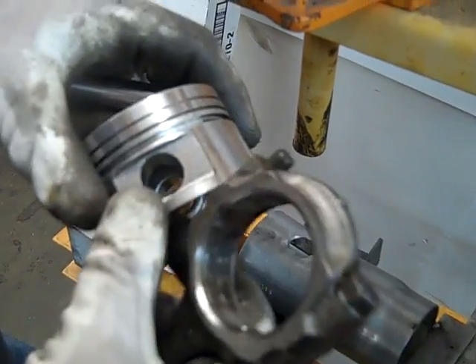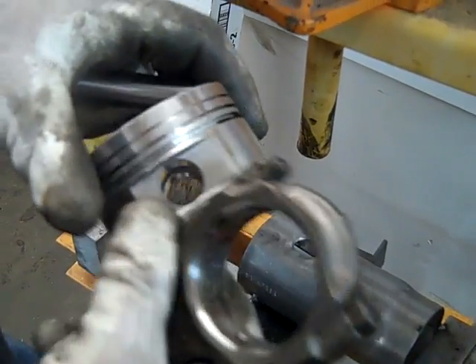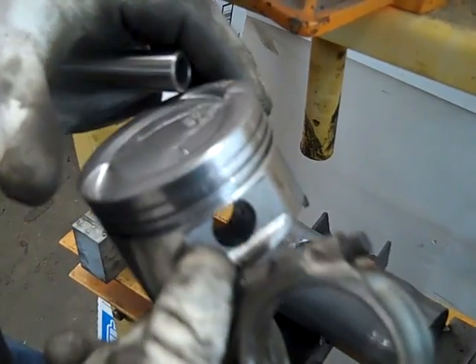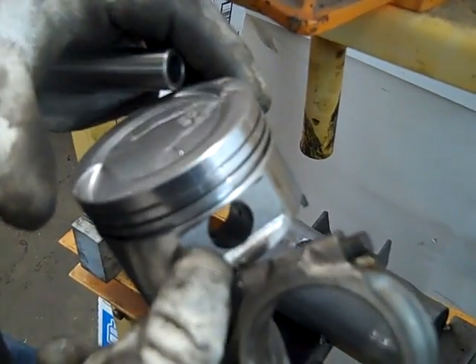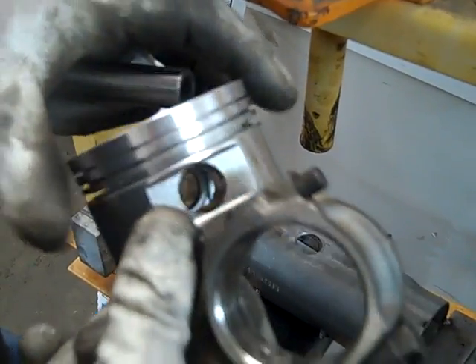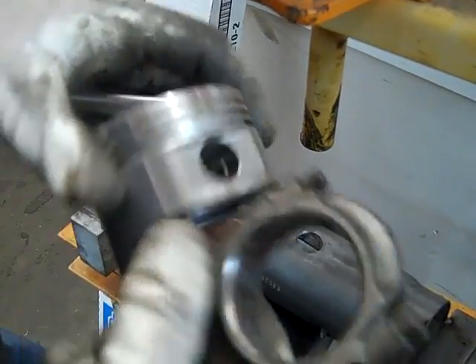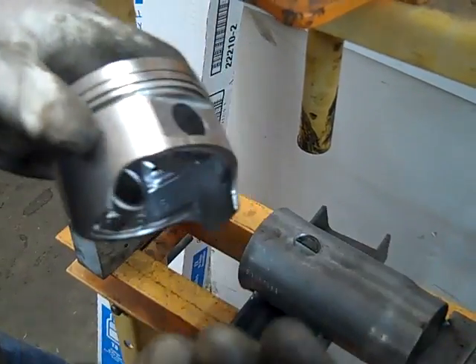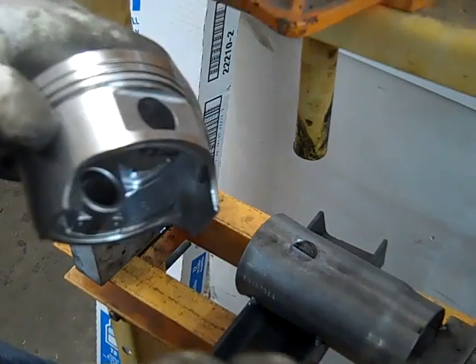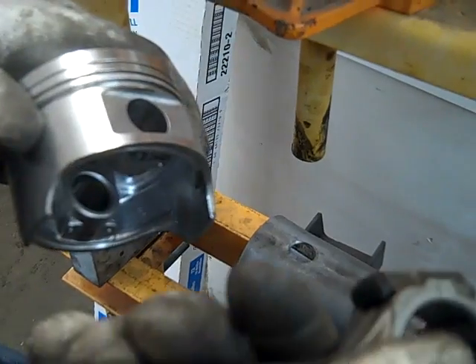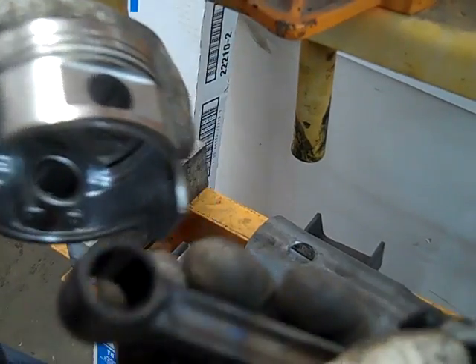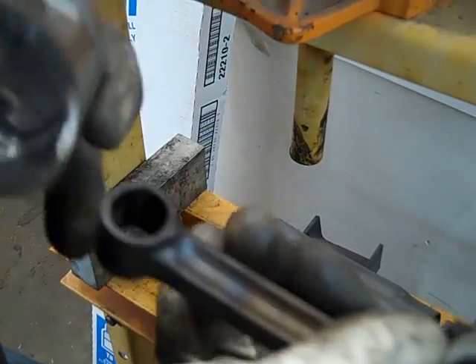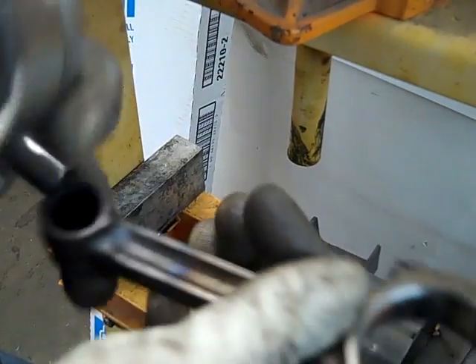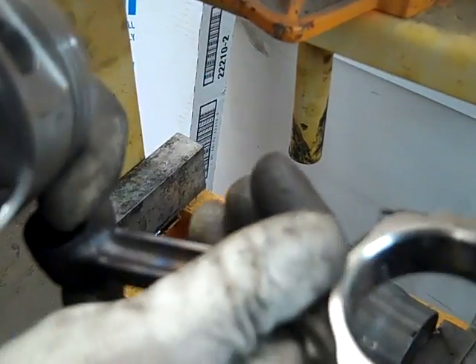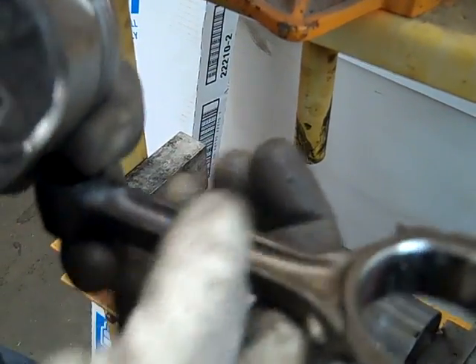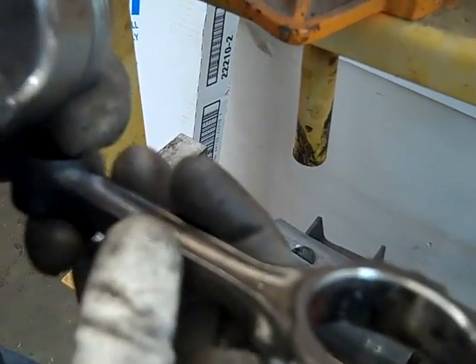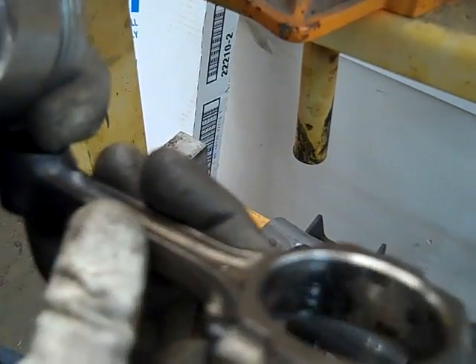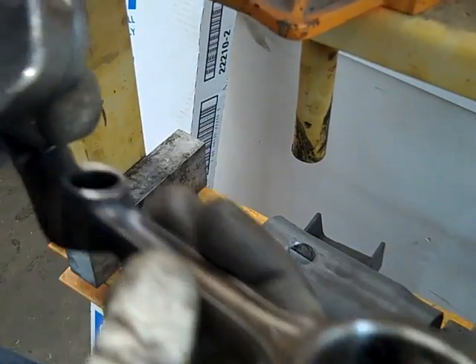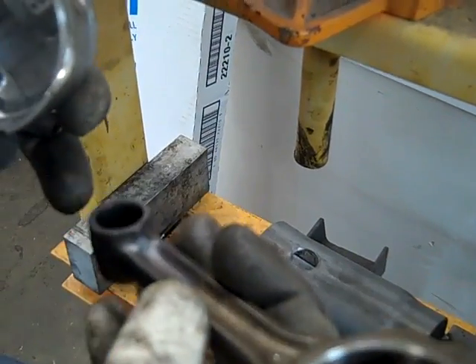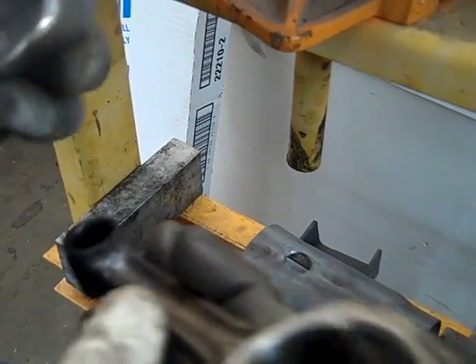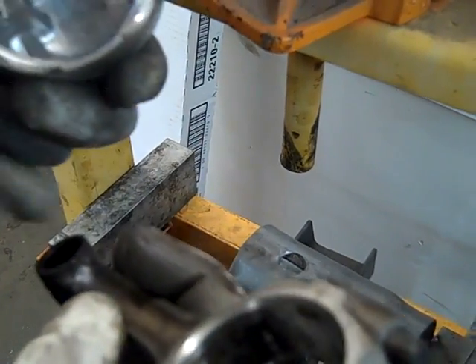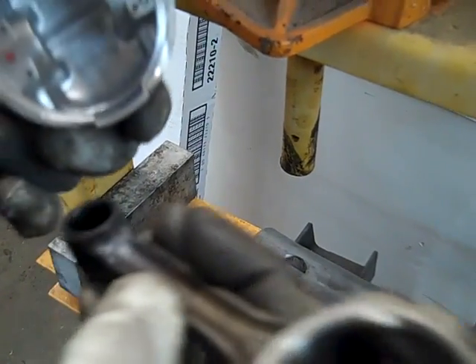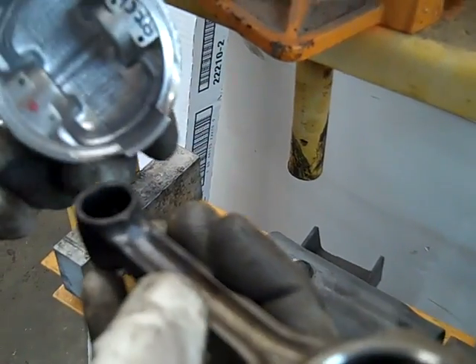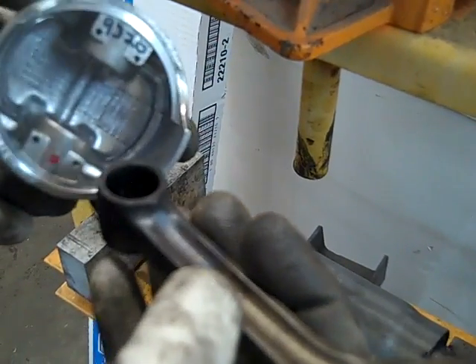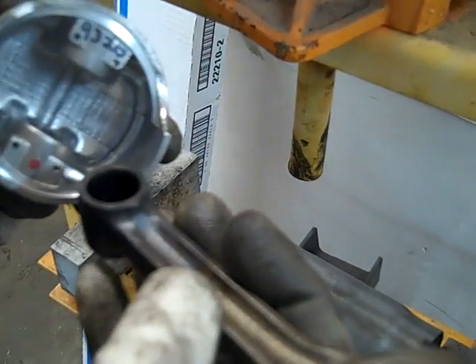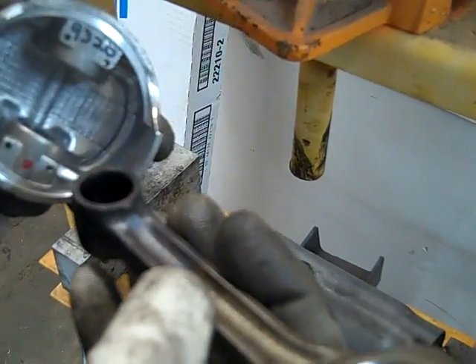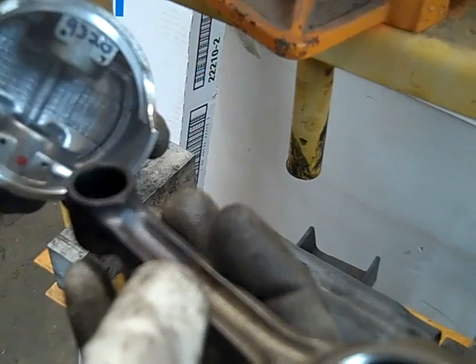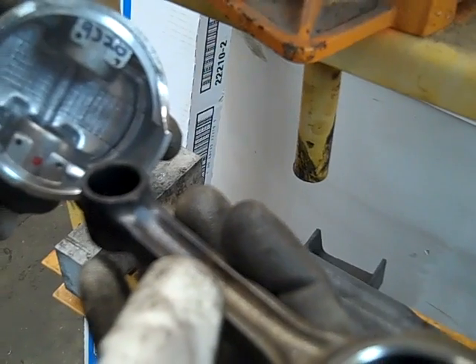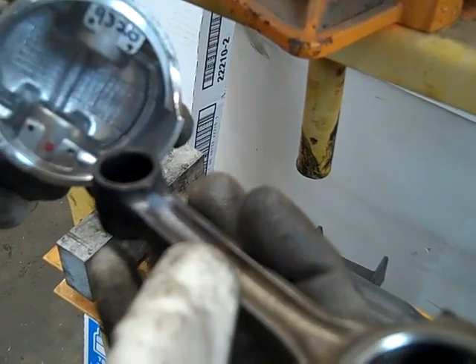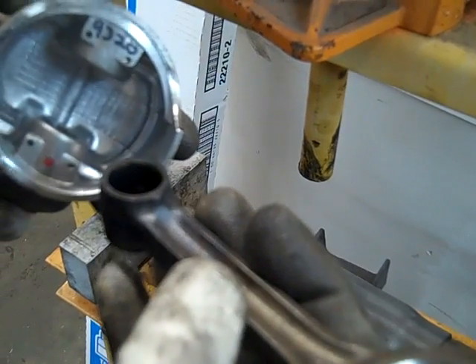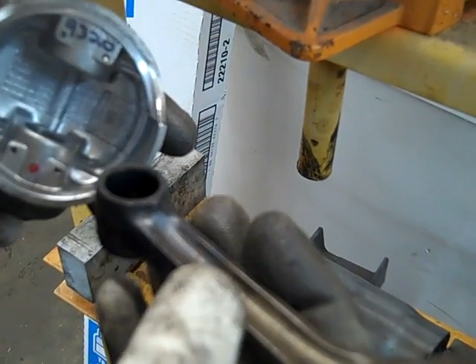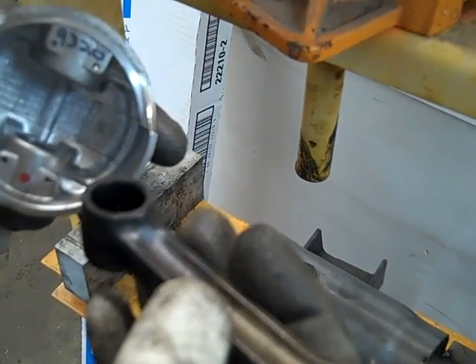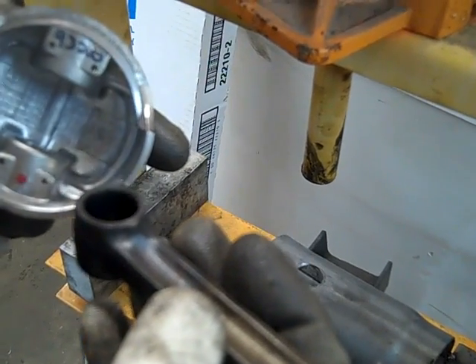I just happen to need to switch this one piston around, and we're doing a balanced motor, so these rods have already been weighed and ground on.